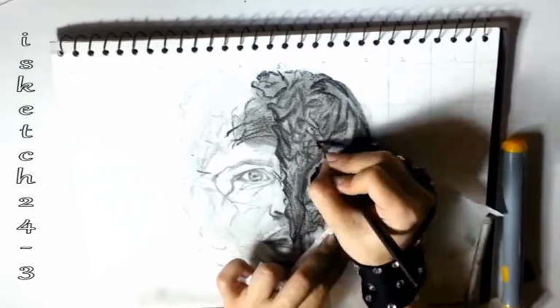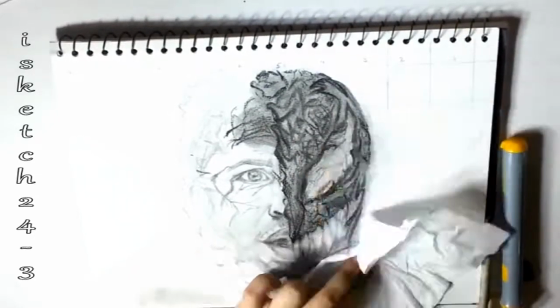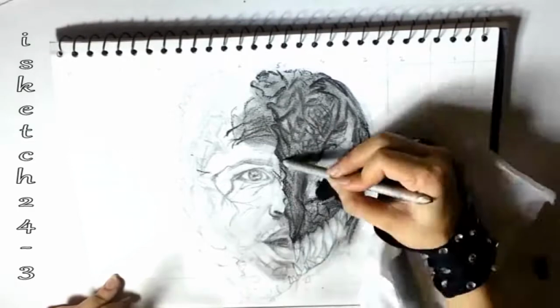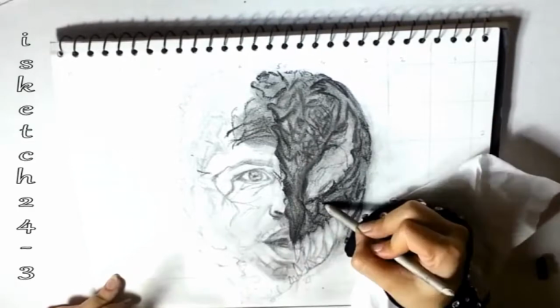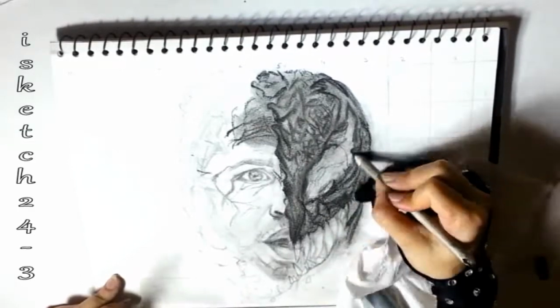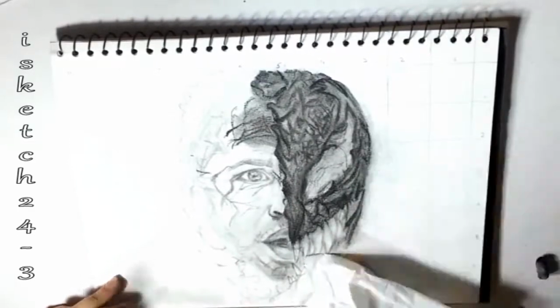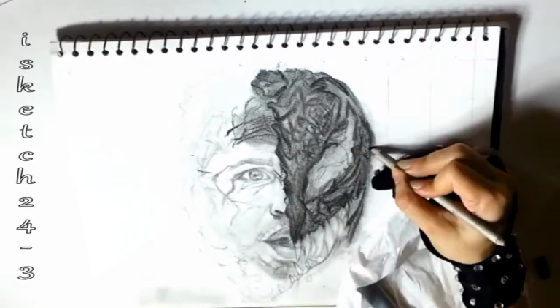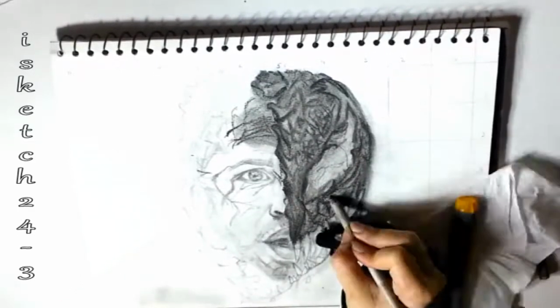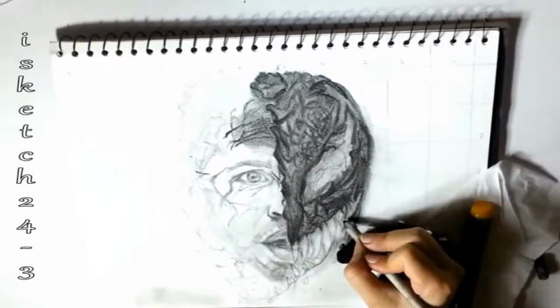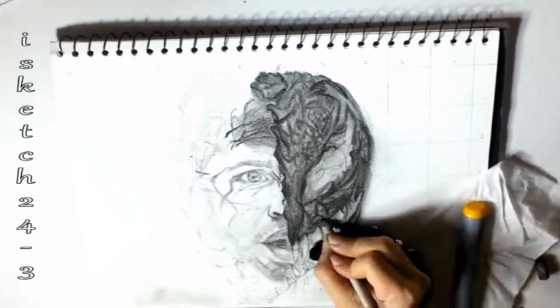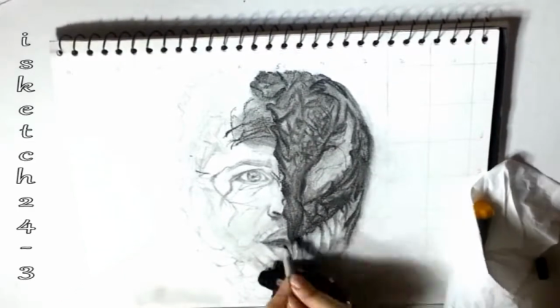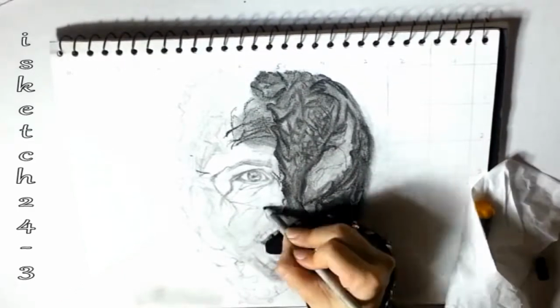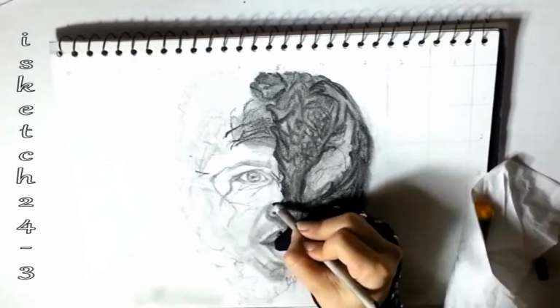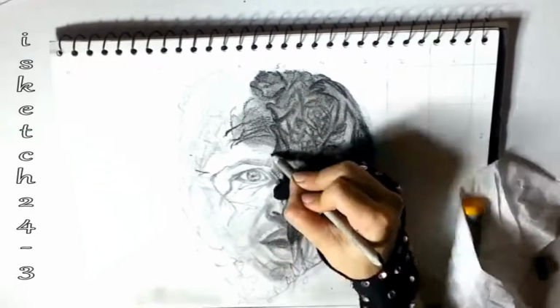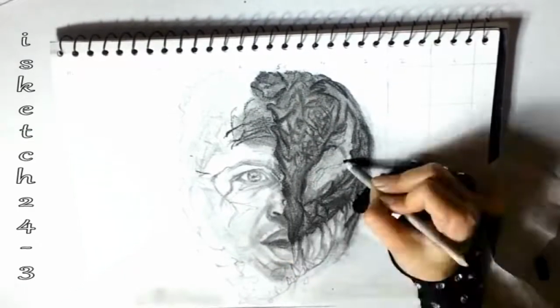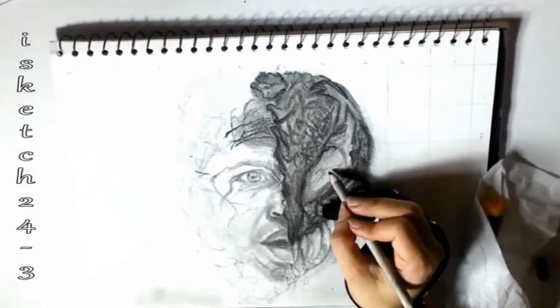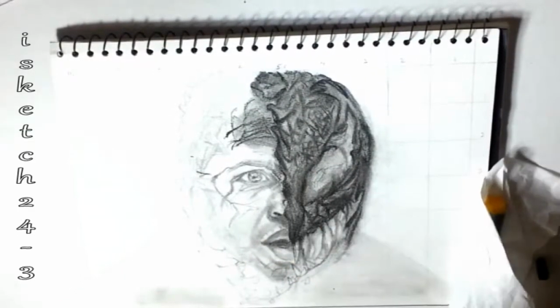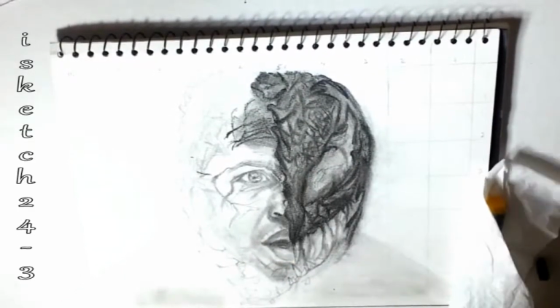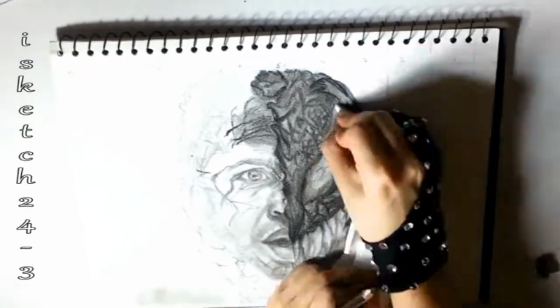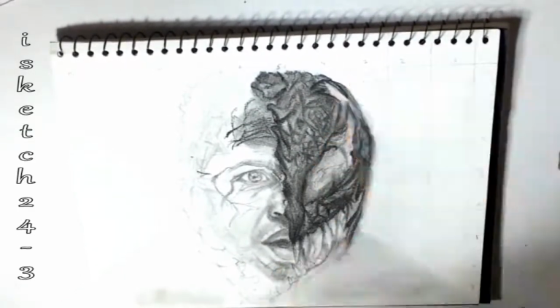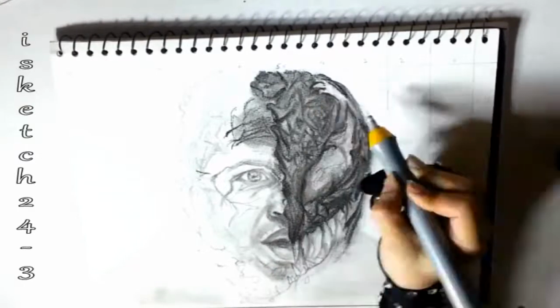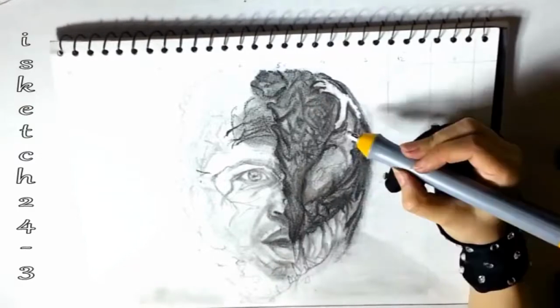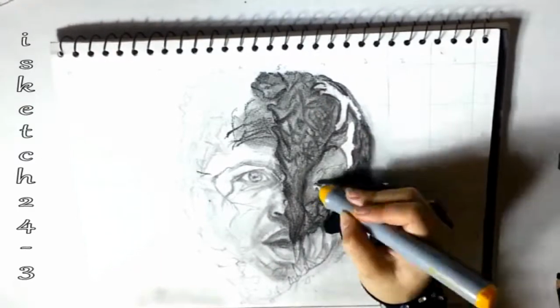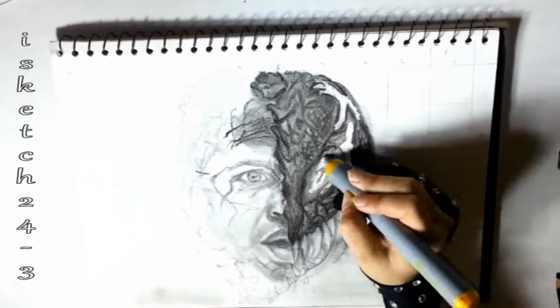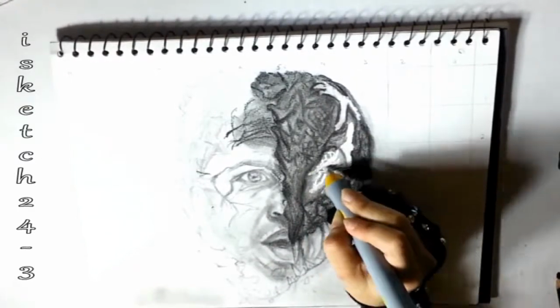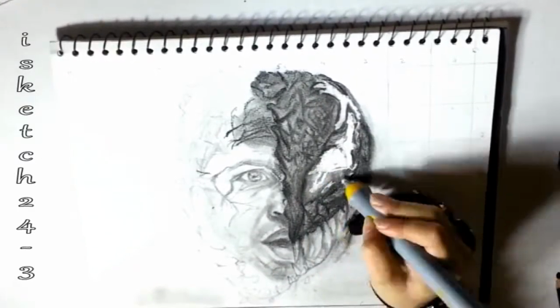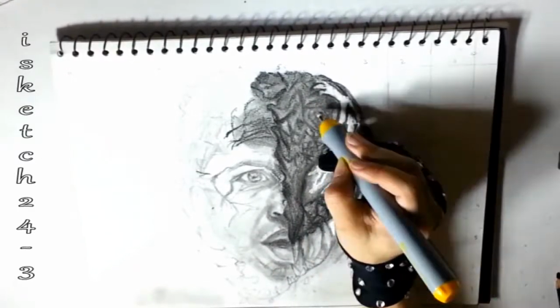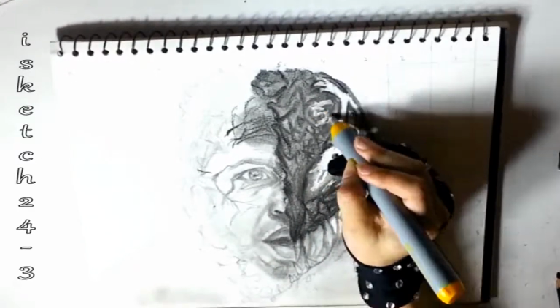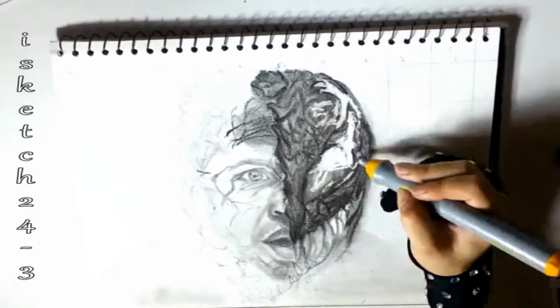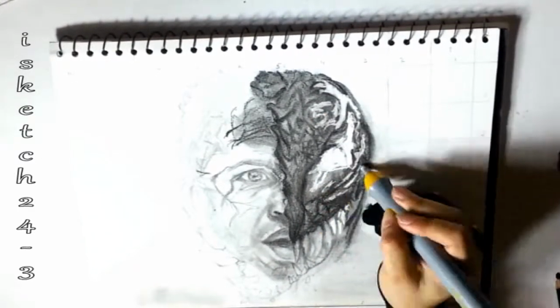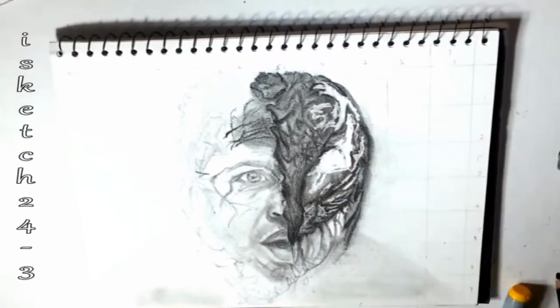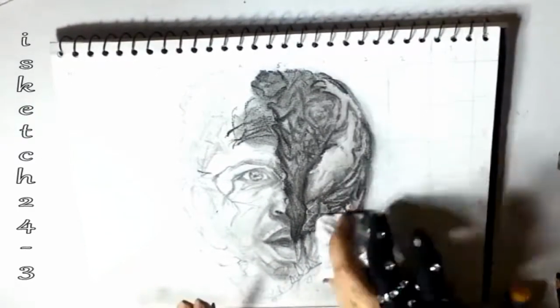I'm following the reference picture while drawing each and every feature of Venom, because it's impossible to create anything without guidance. Always use a full range of light and dark contrast values to make the drawing look more realistic and prominent.